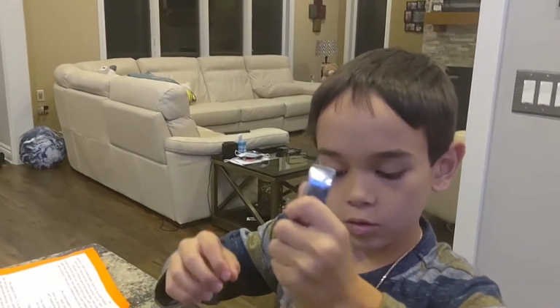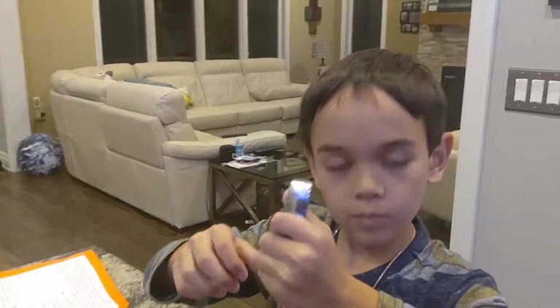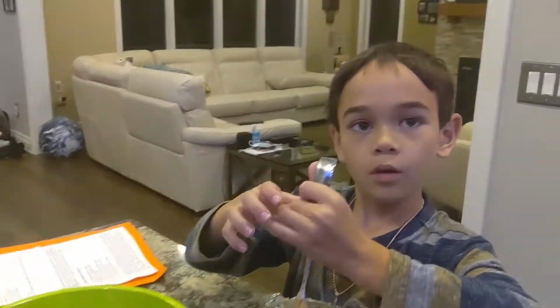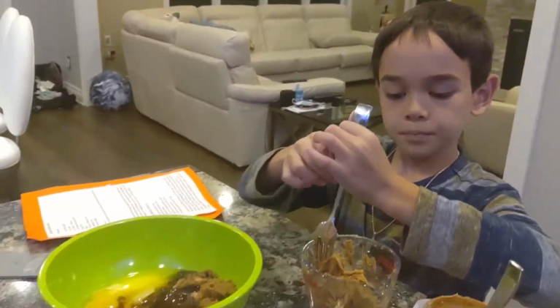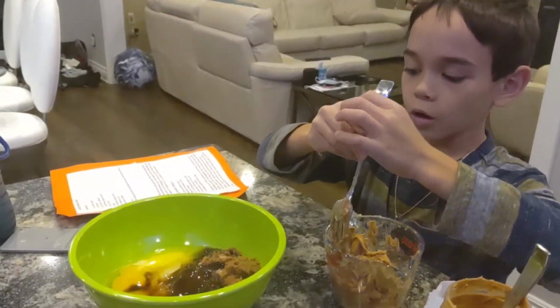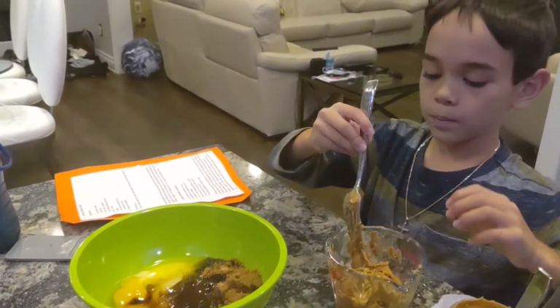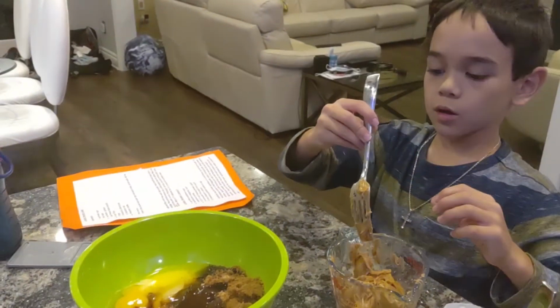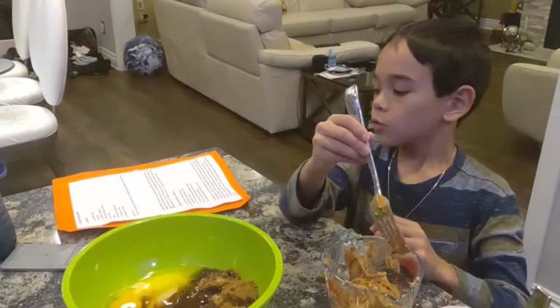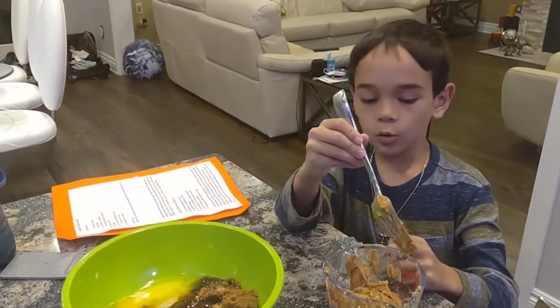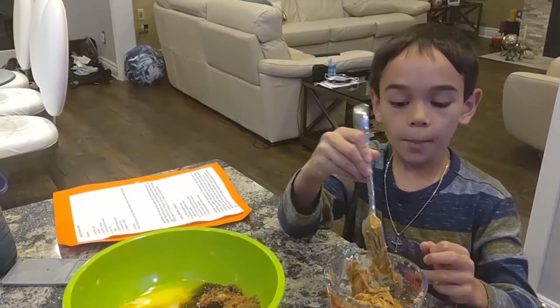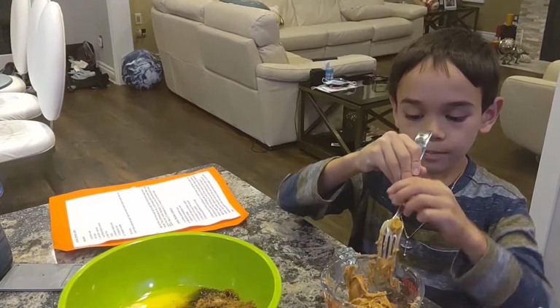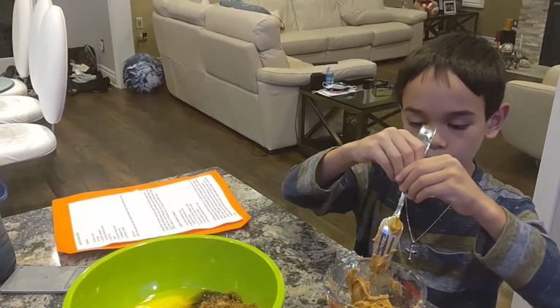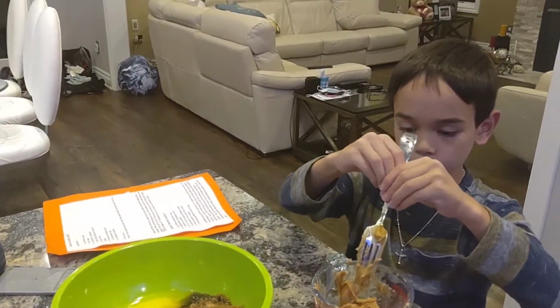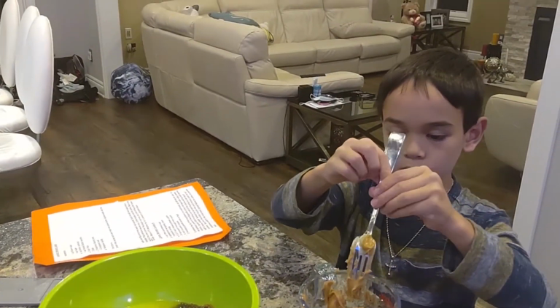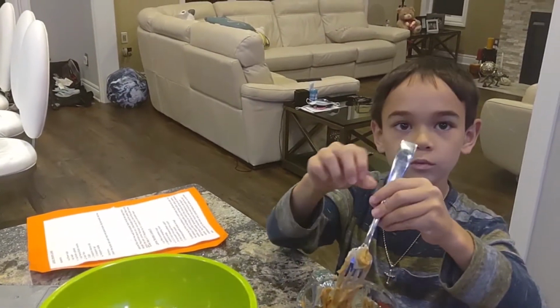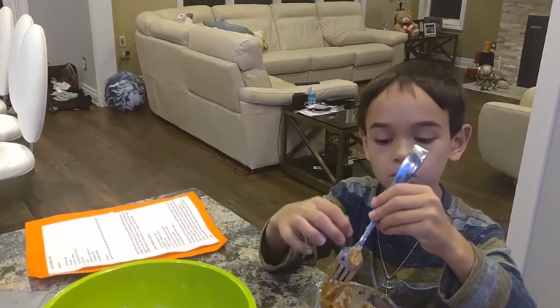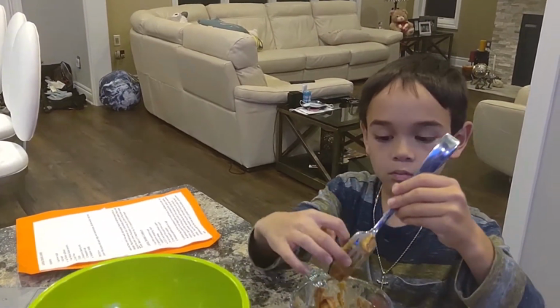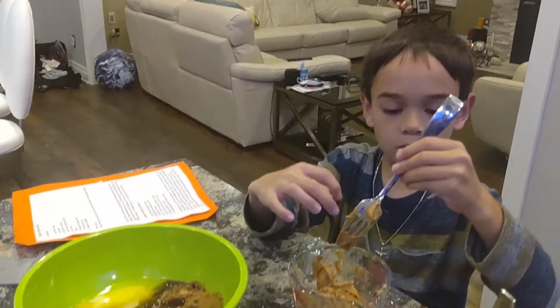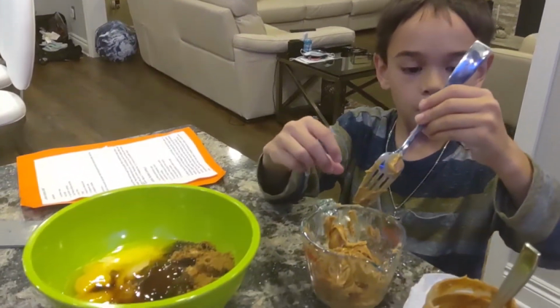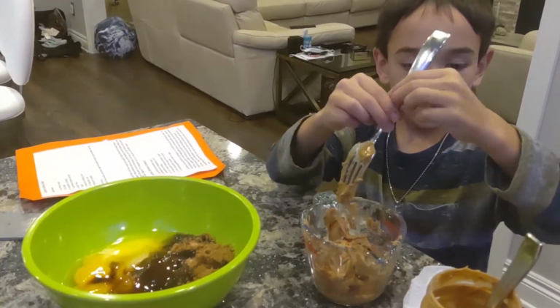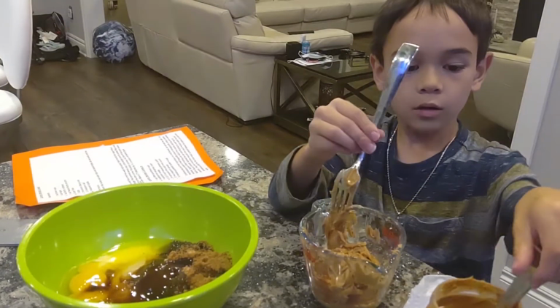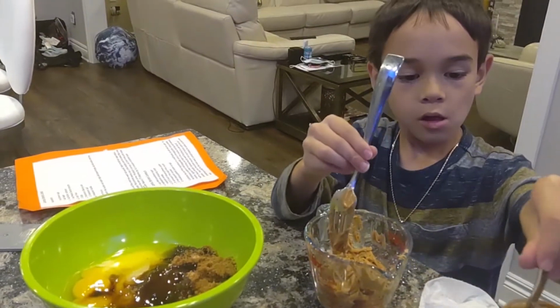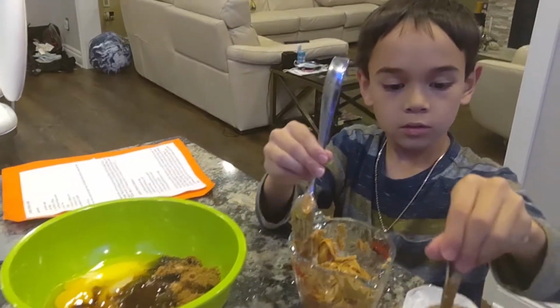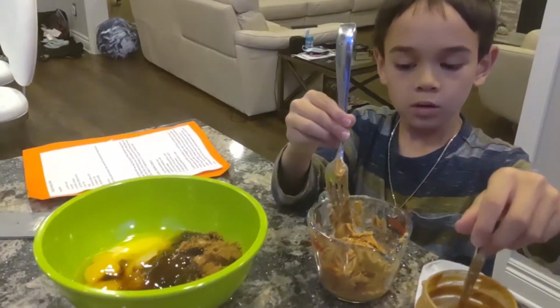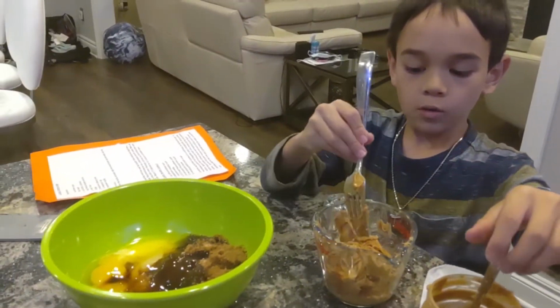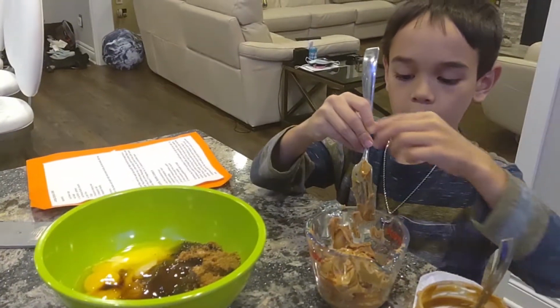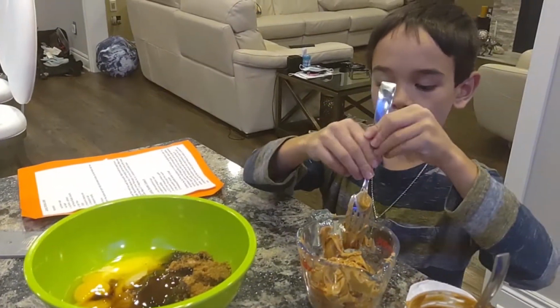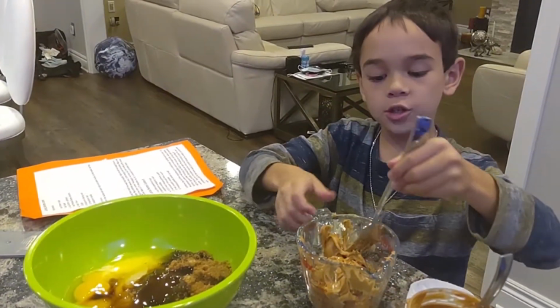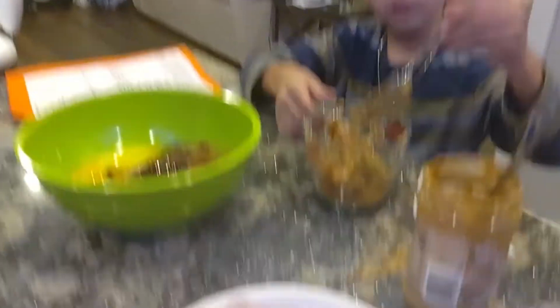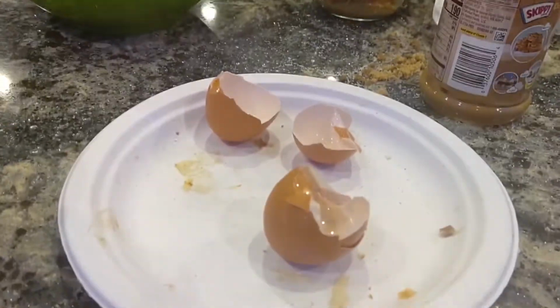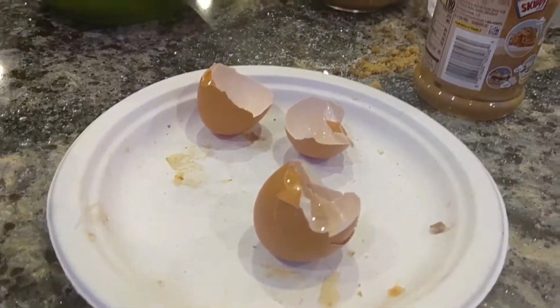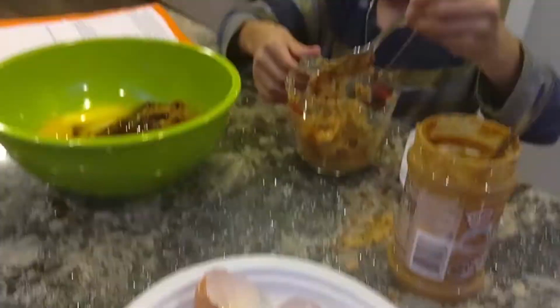So how much butter did we put in there? We put in one cup. Right, and that was two sticks? Yeah. And then we put it in the microwave to make it soft? Yeah. And then we added how many eggs? Two eggs. Alright, you did a good job cracking those eggs.